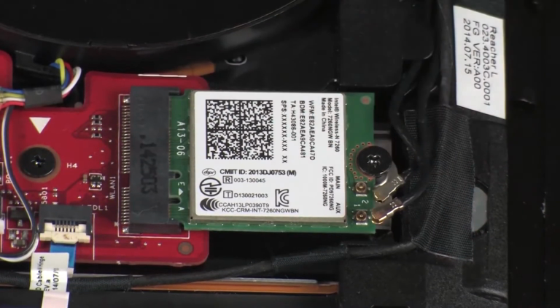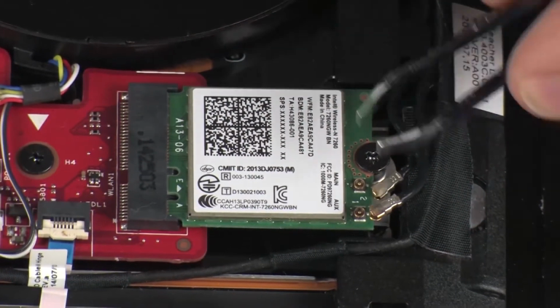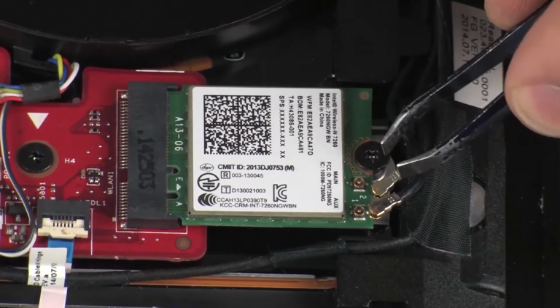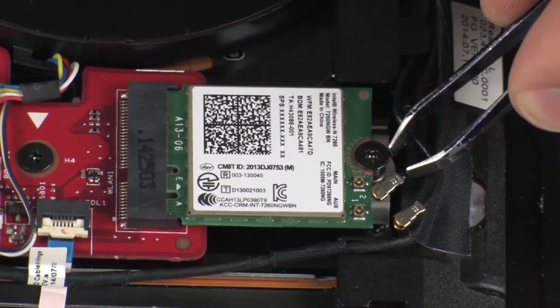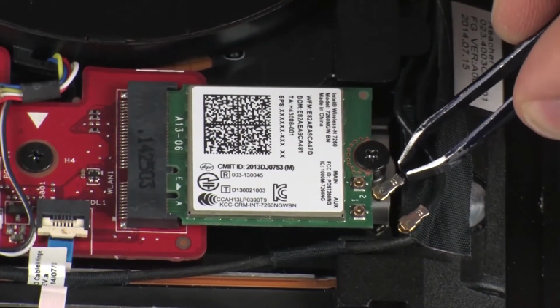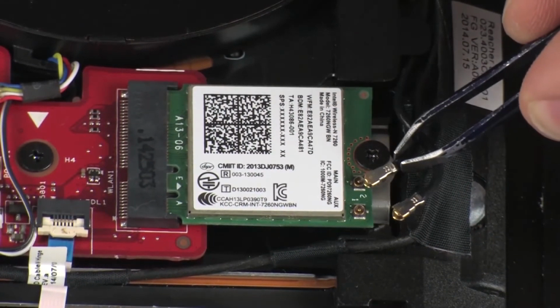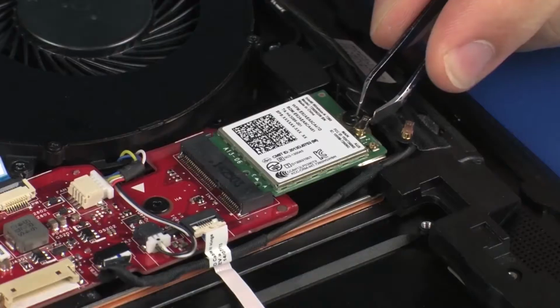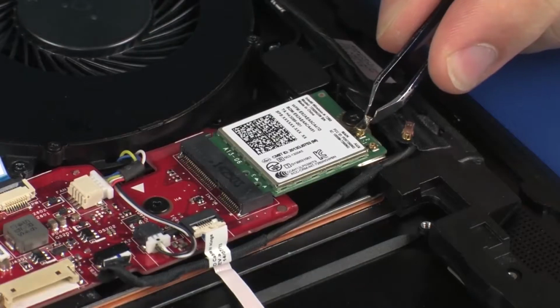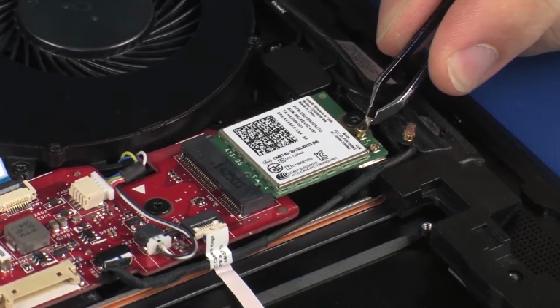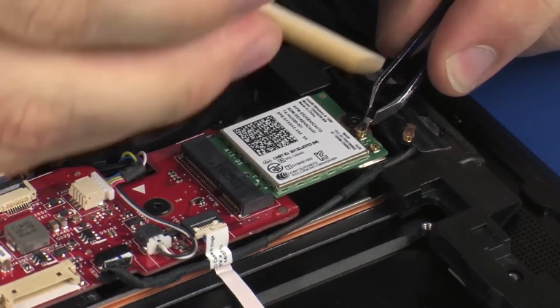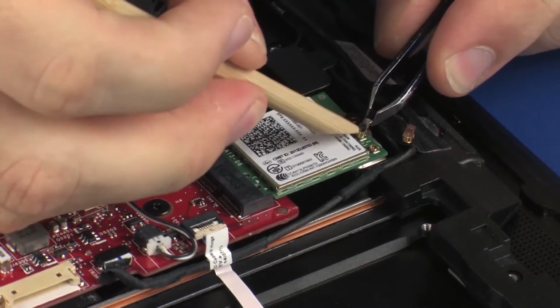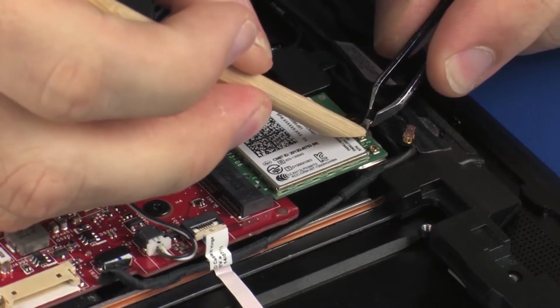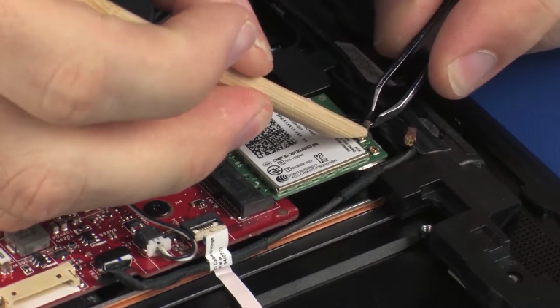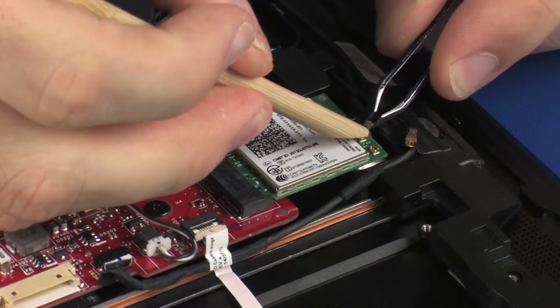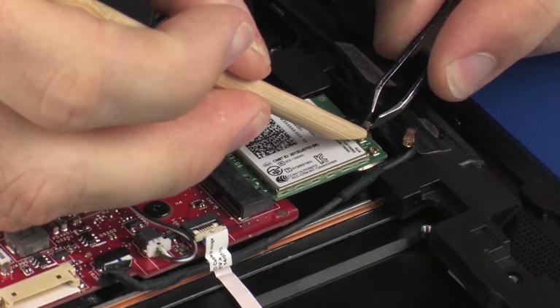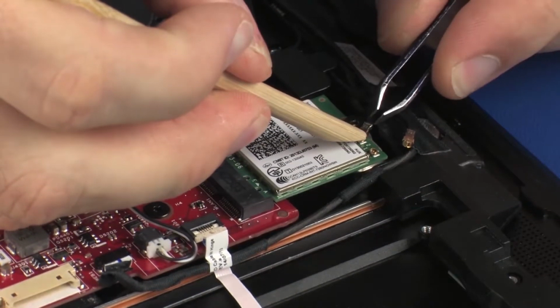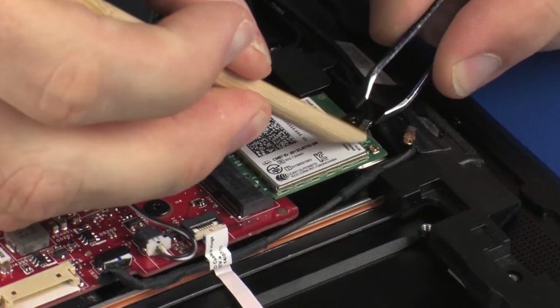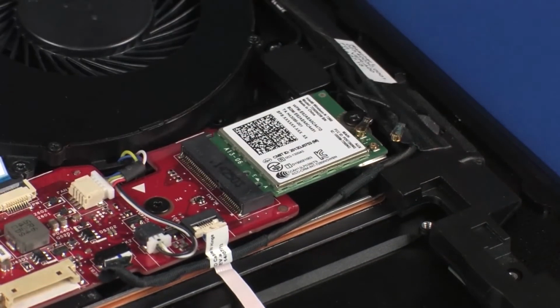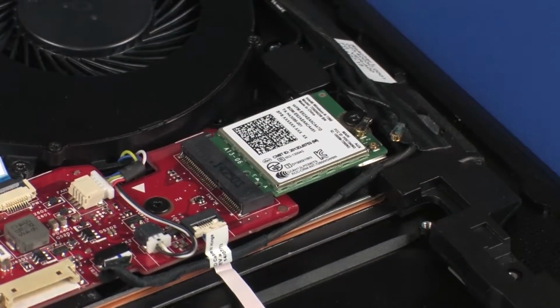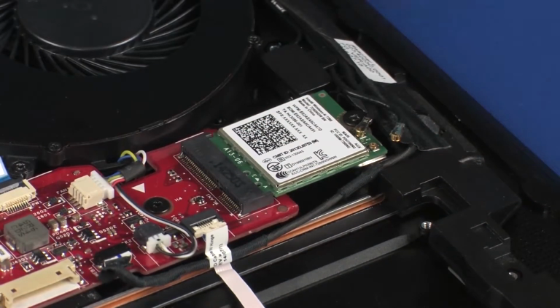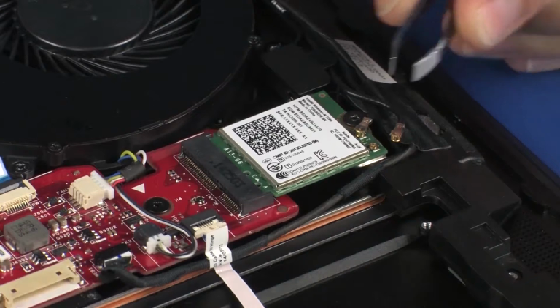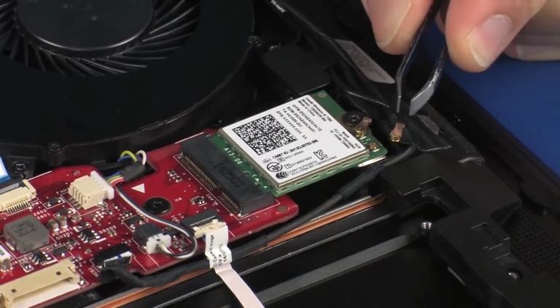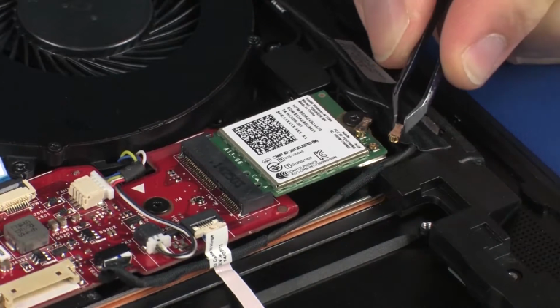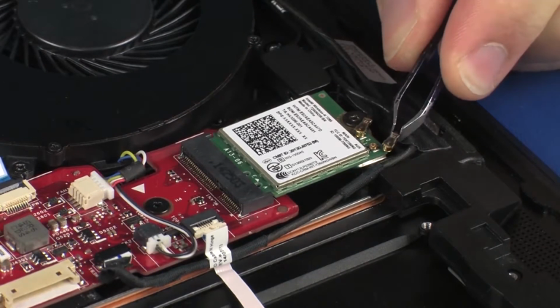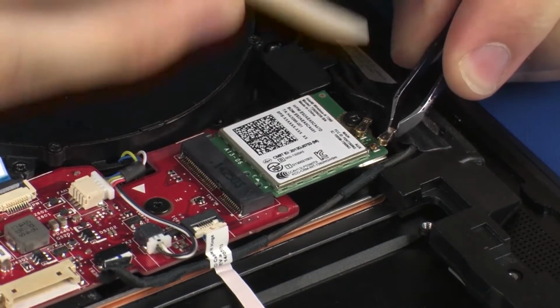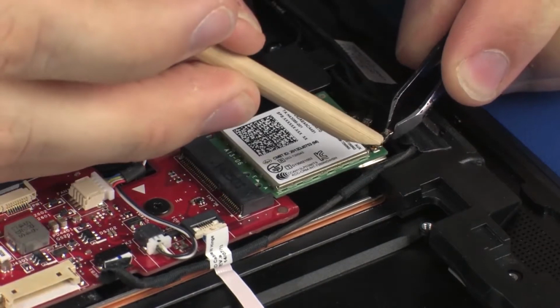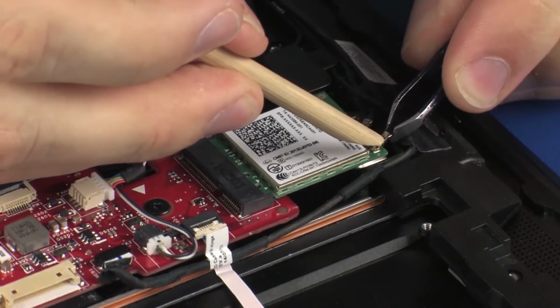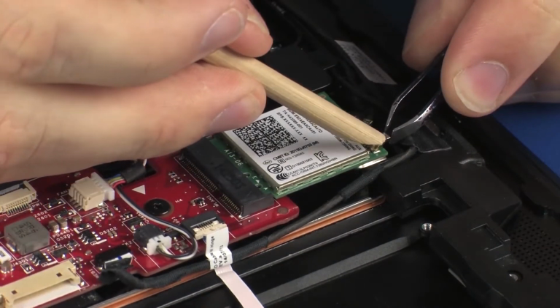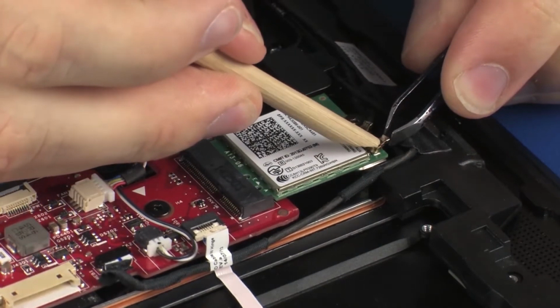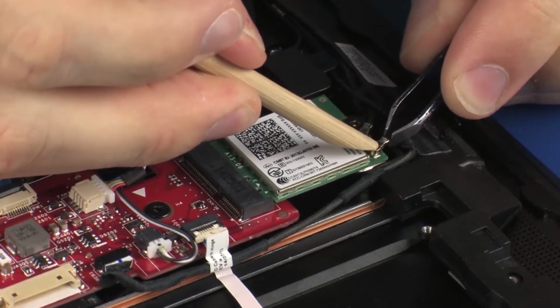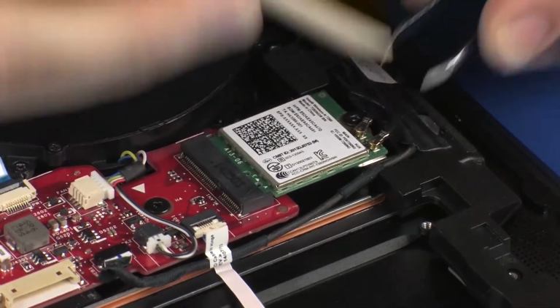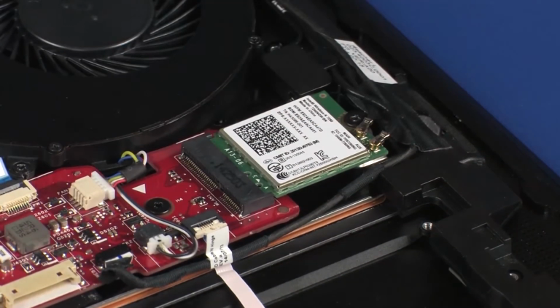Reconnect the wireless antenna cables to the wireless module. CAUTION: Use care when connecting the wireless antenna cables to the wireless module. A damaged cable or connector can degrade notebook performance.